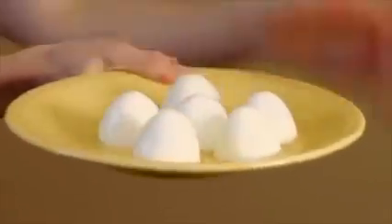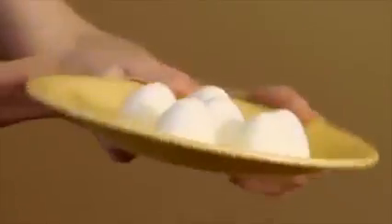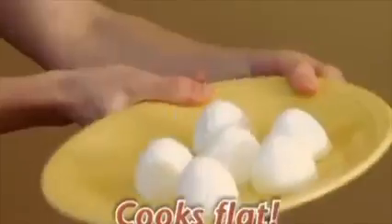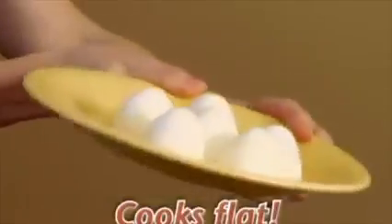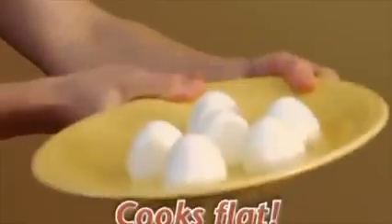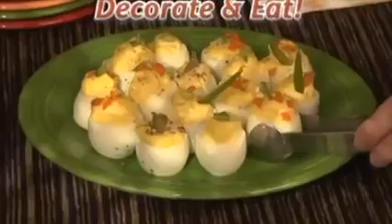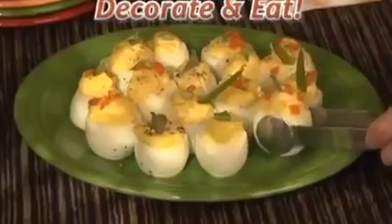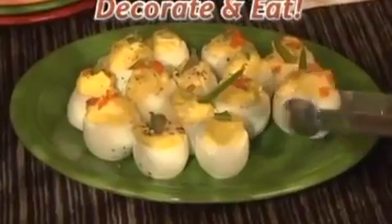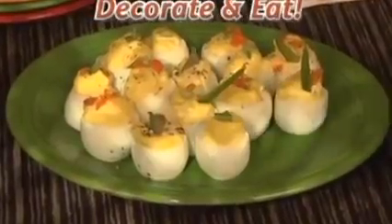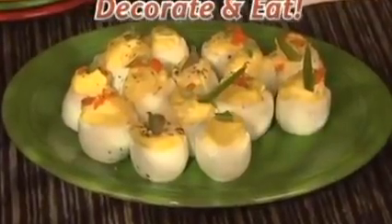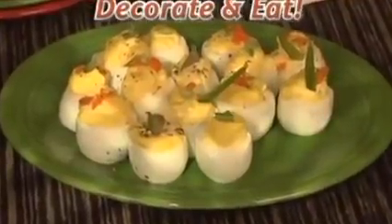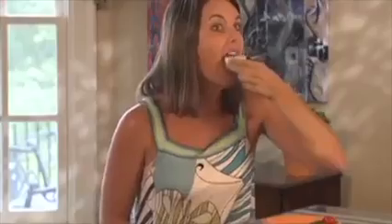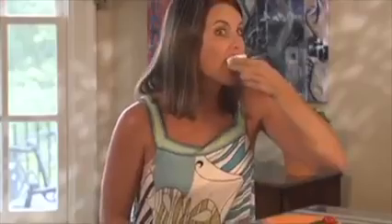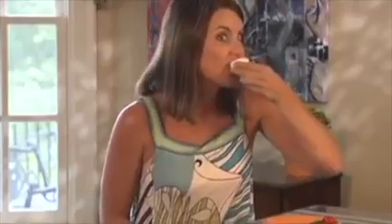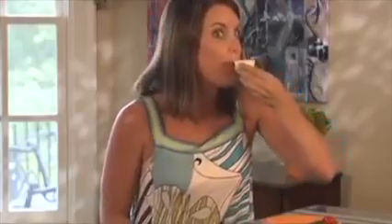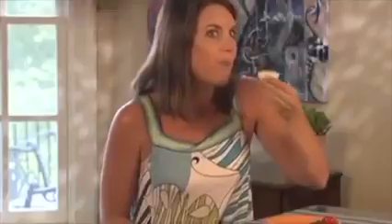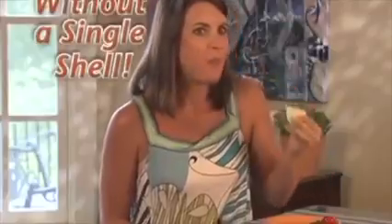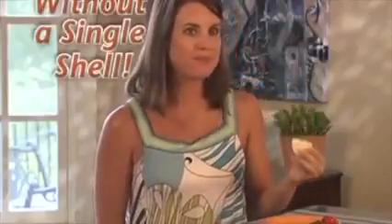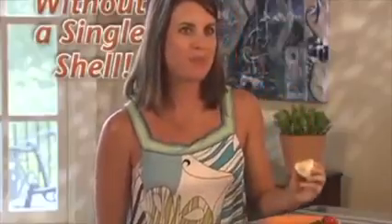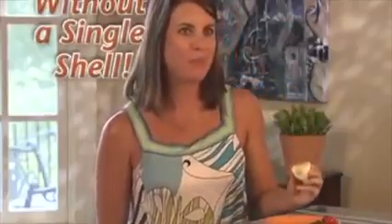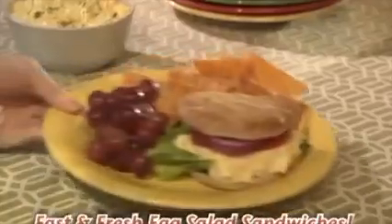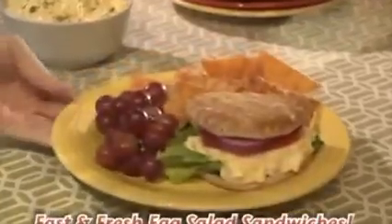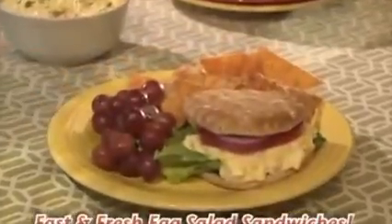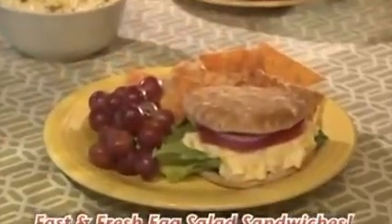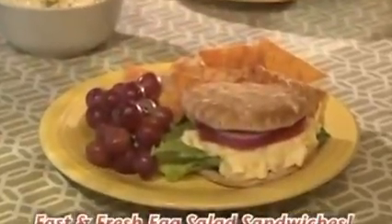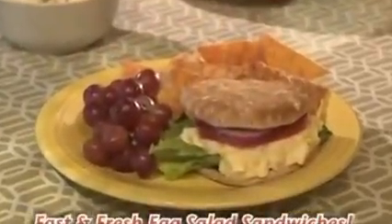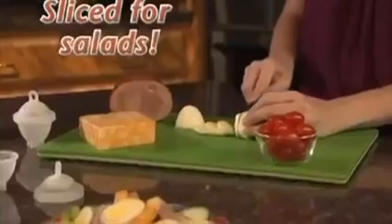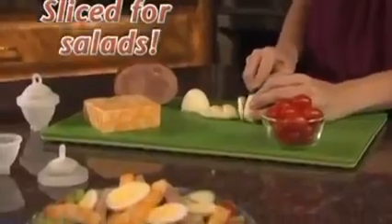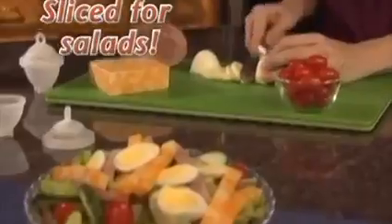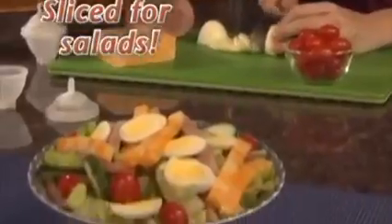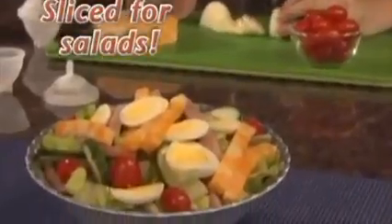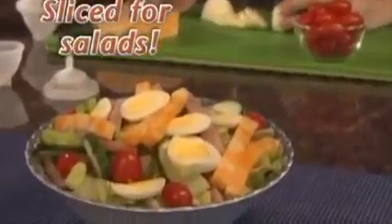Because Eggies cook flat on the bottom, they're easier to decorate and eat. Now enjoy delicious deviled eggs without peeling a single shell, fast and fresh egg salad sandwiches, or simply slice an egg over a chef's salad.